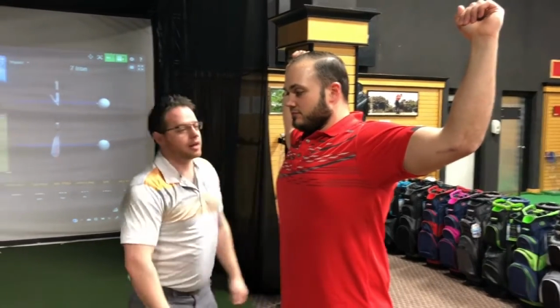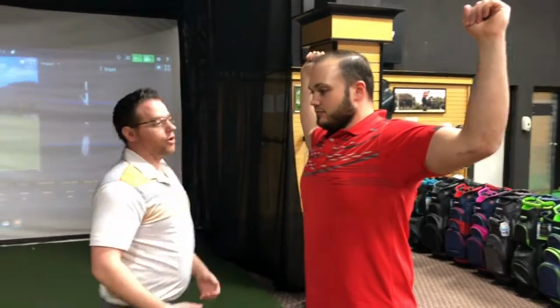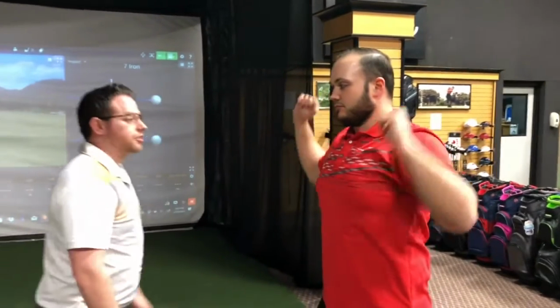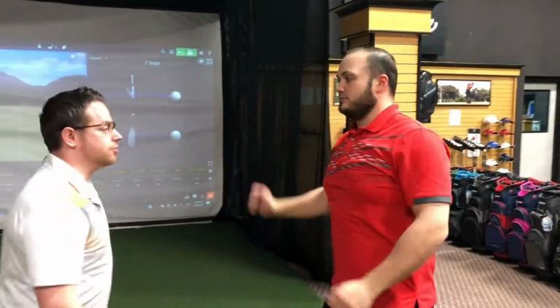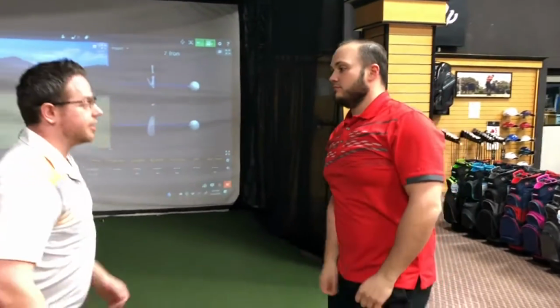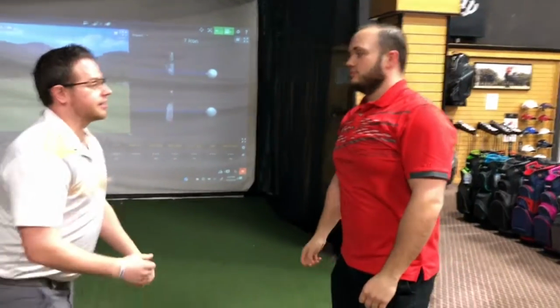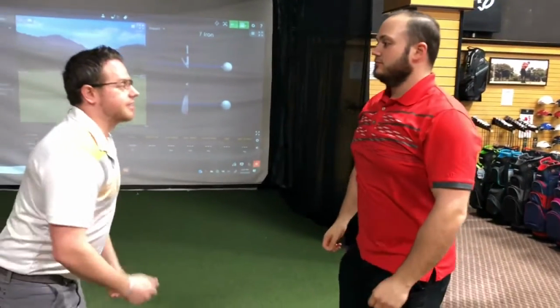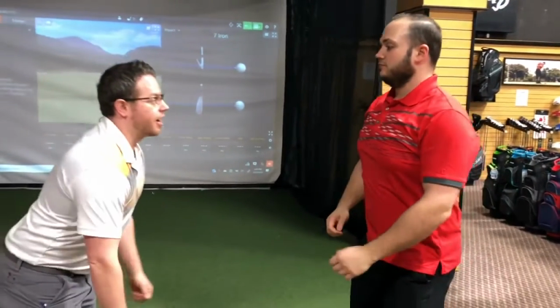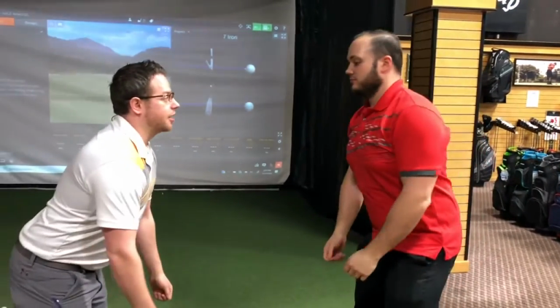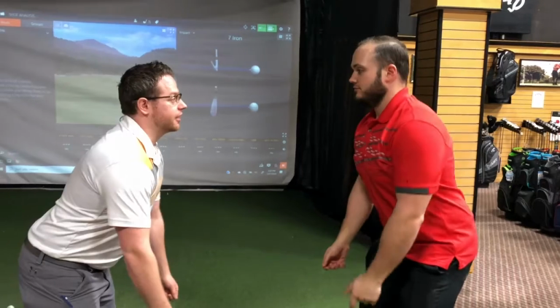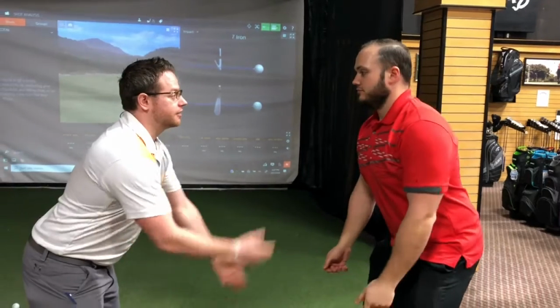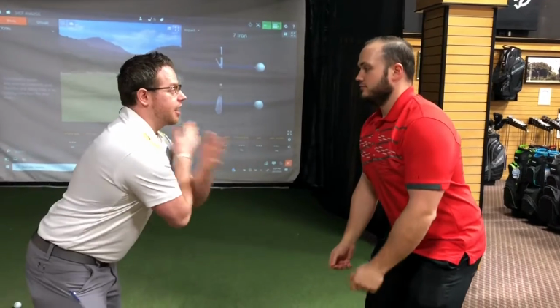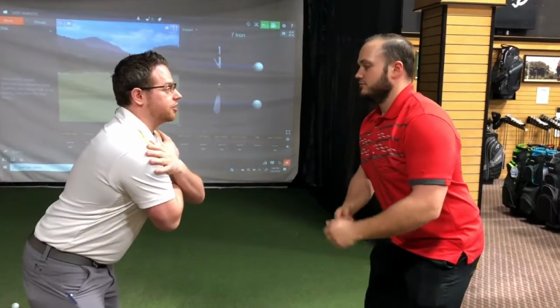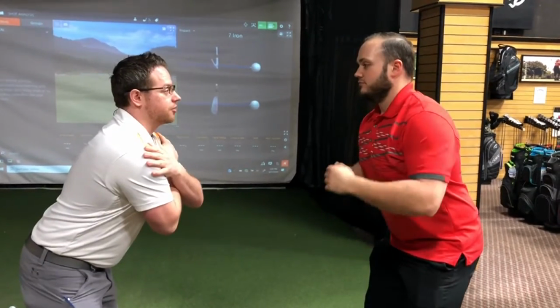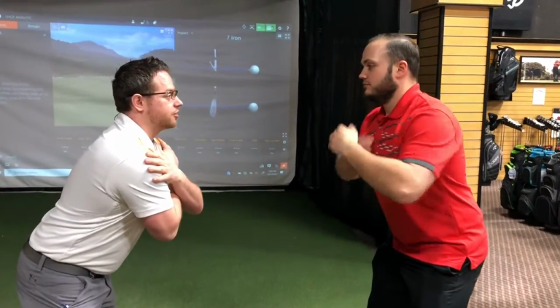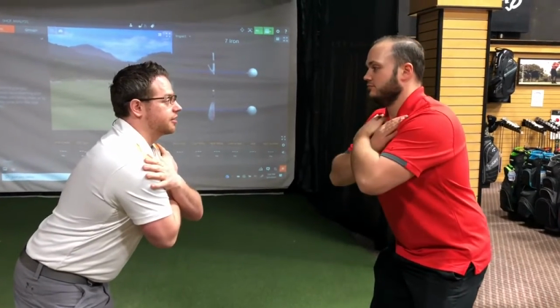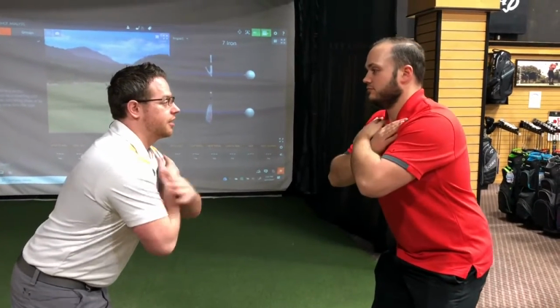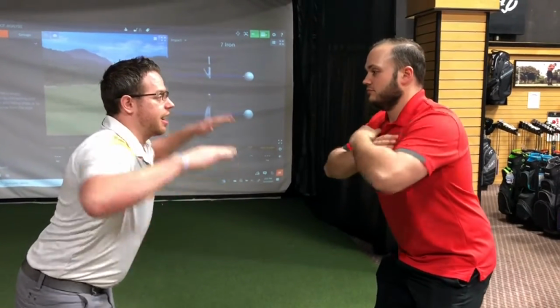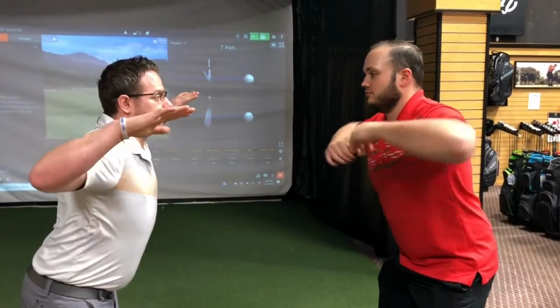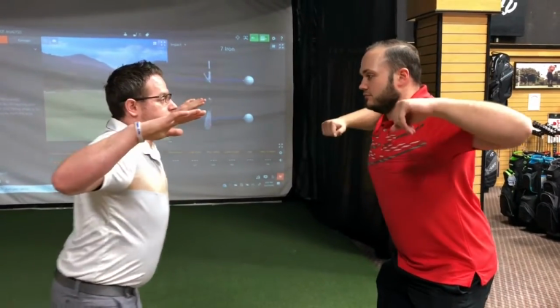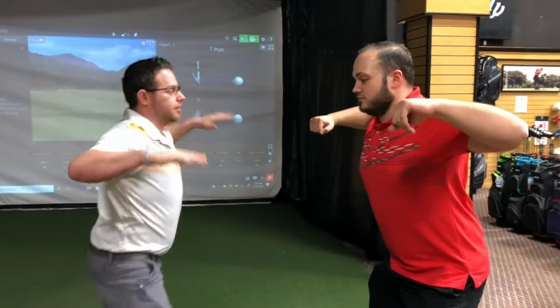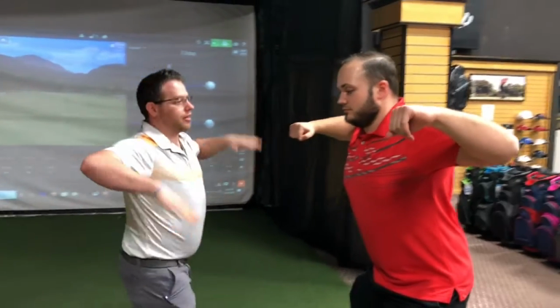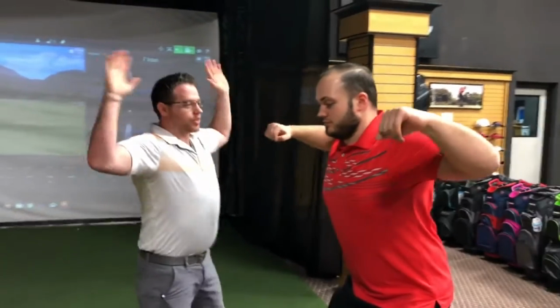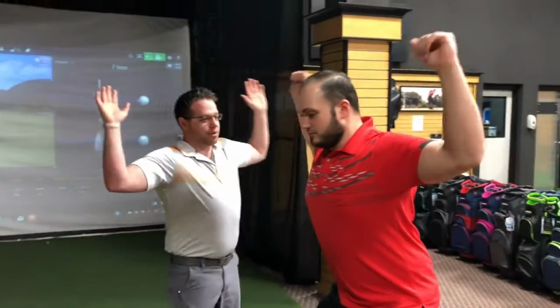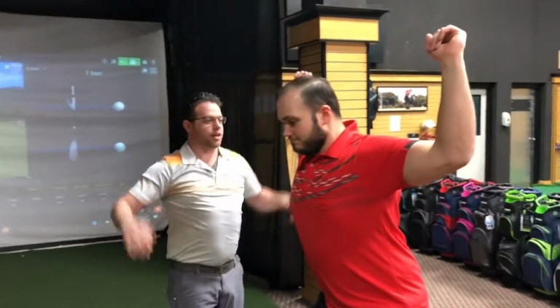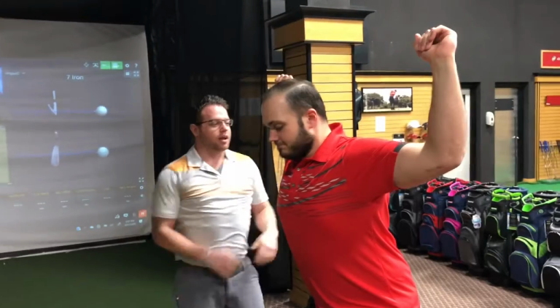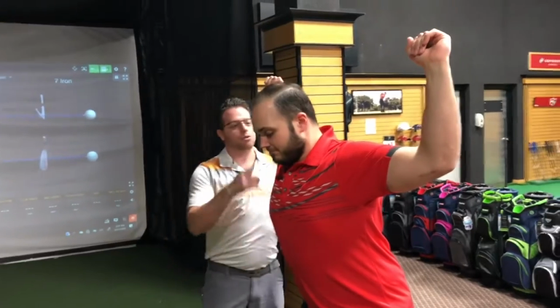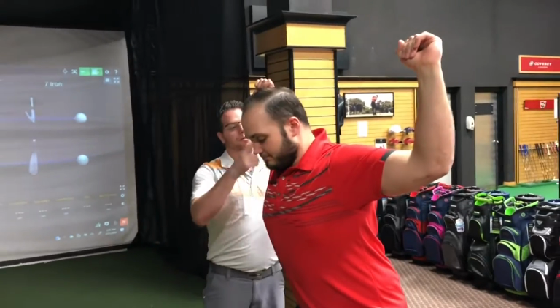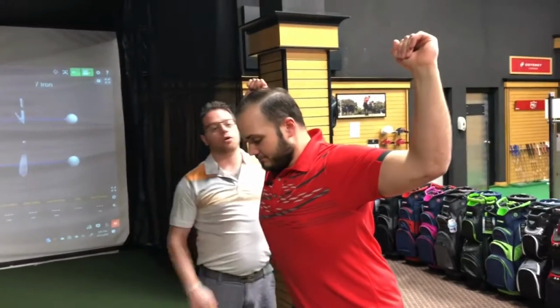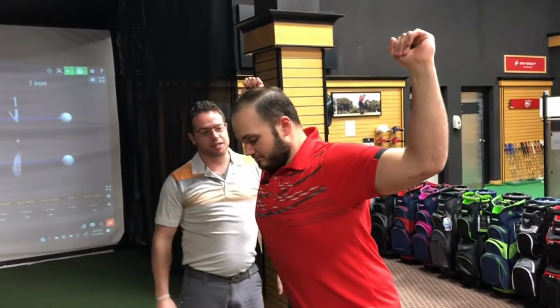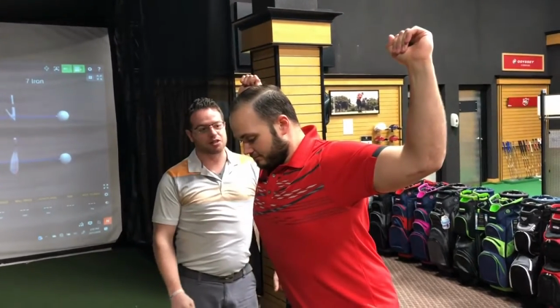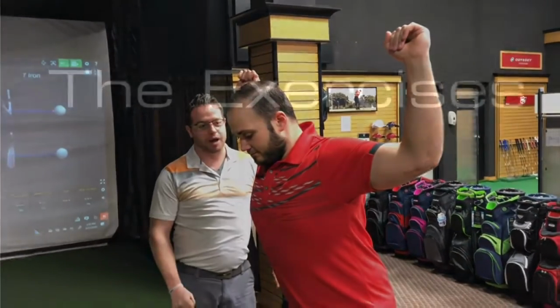Next, get into that seven iron posture again with your arms across your chest. Come up here and do the same thing — I'm looking for more limitations of your body.